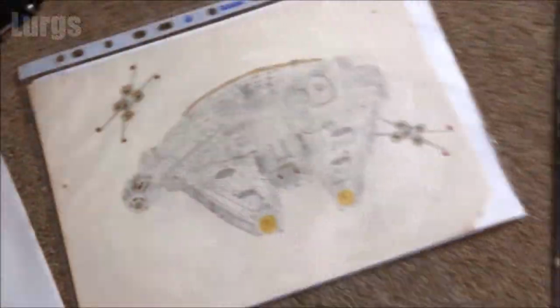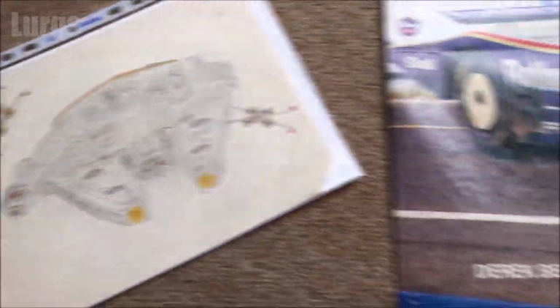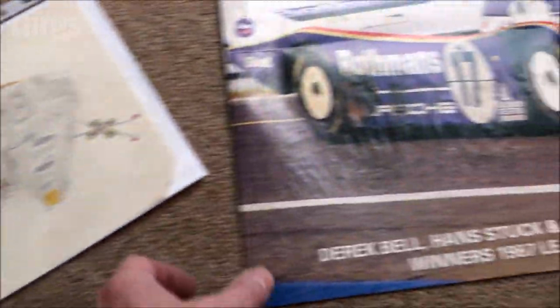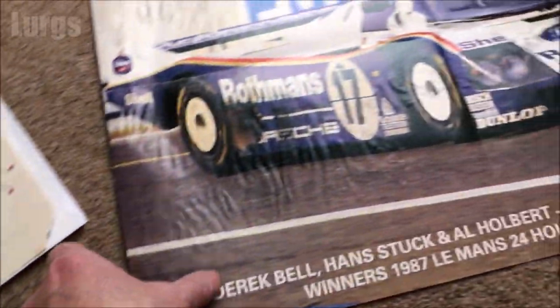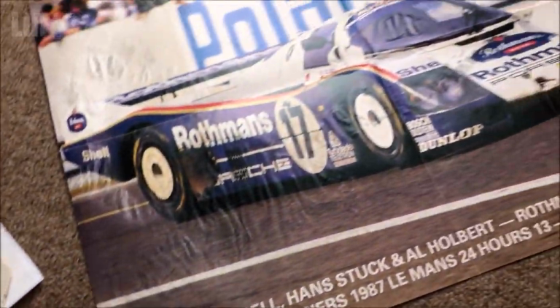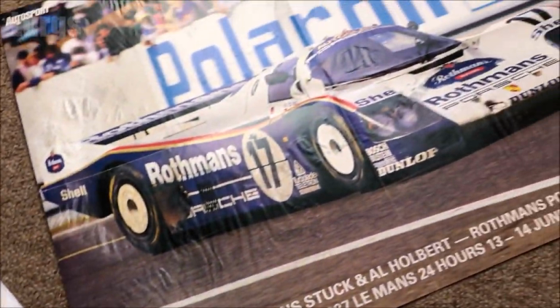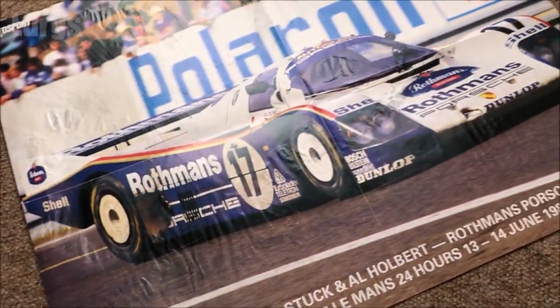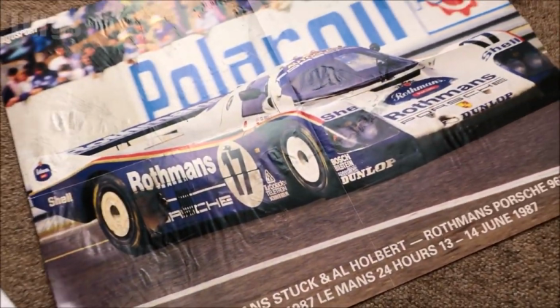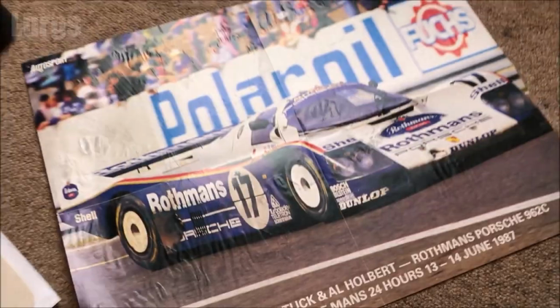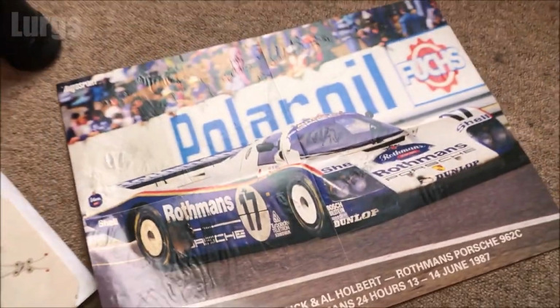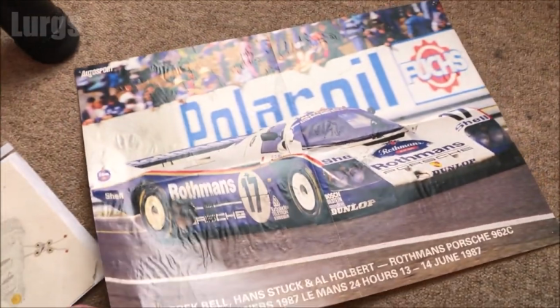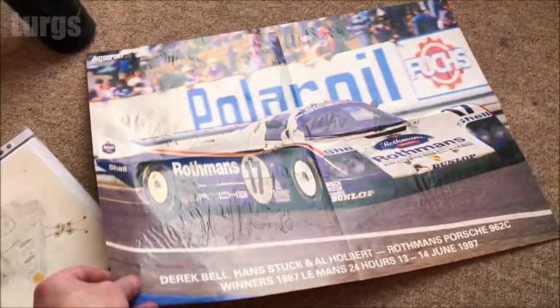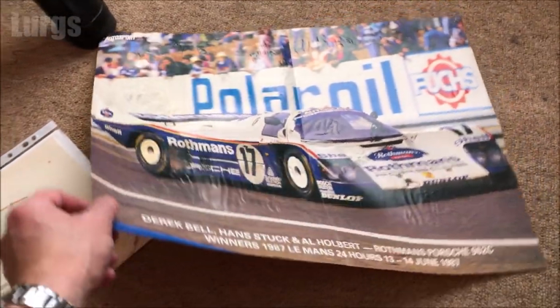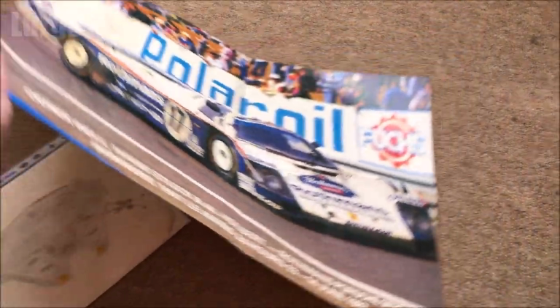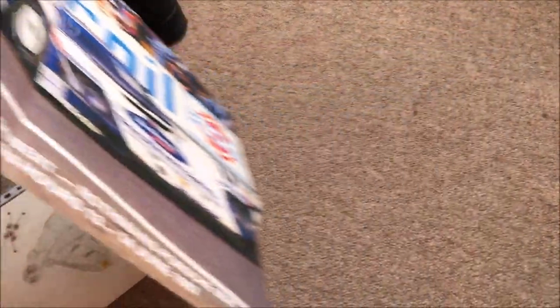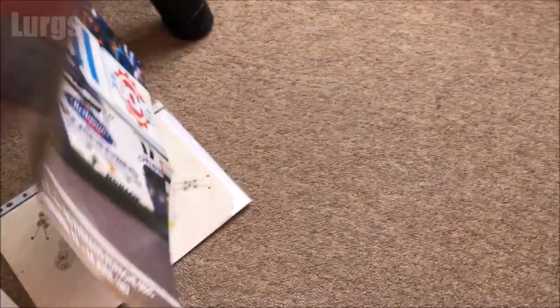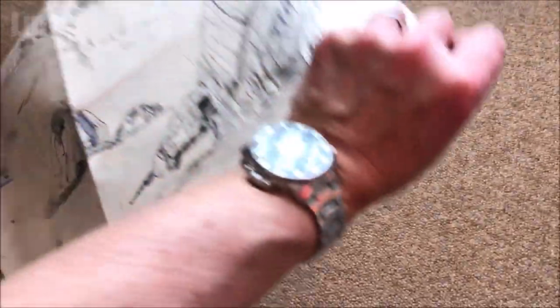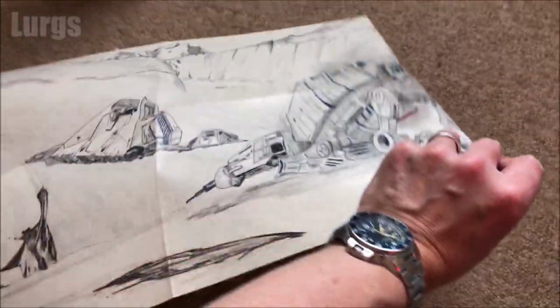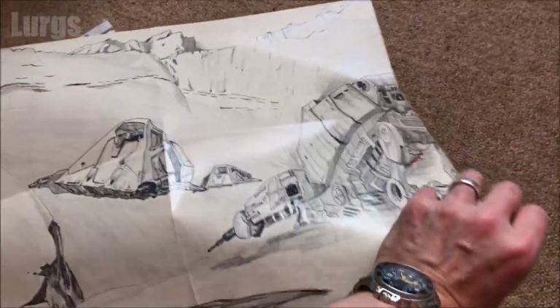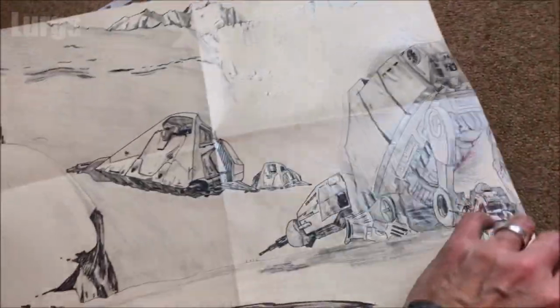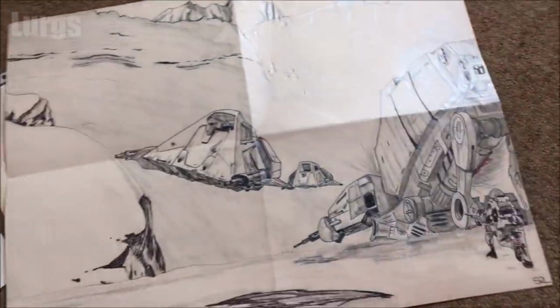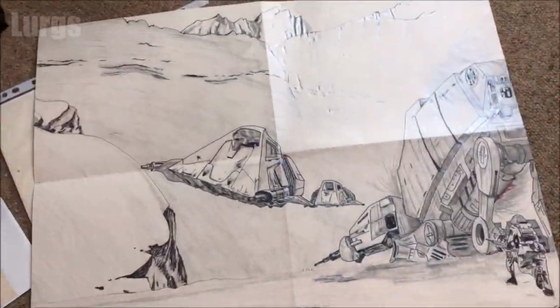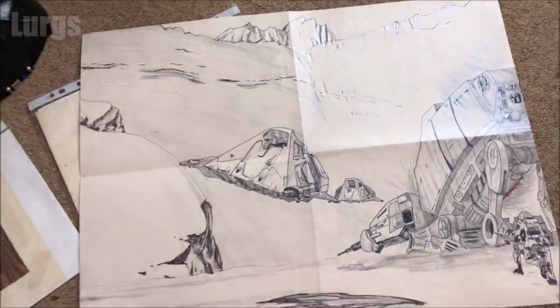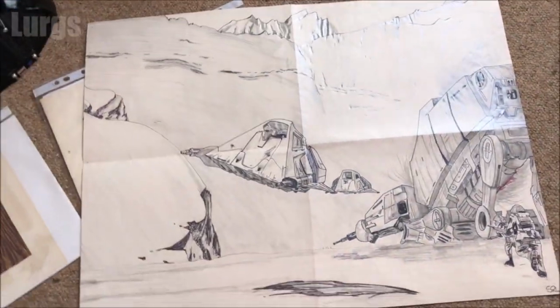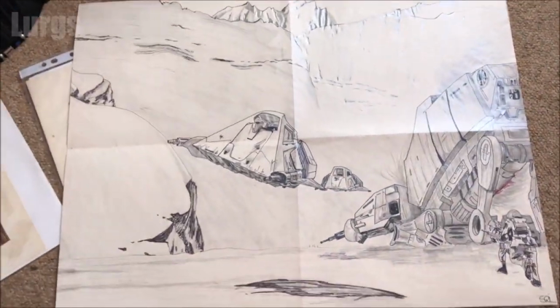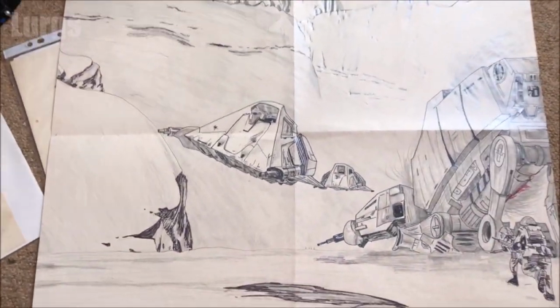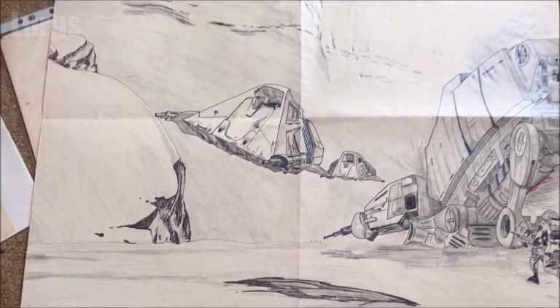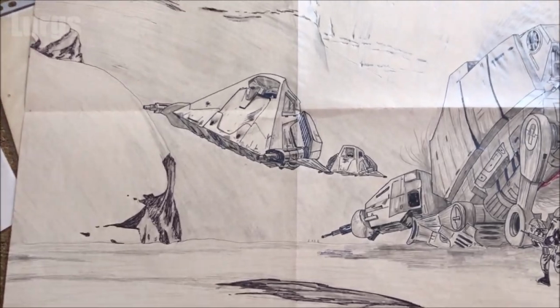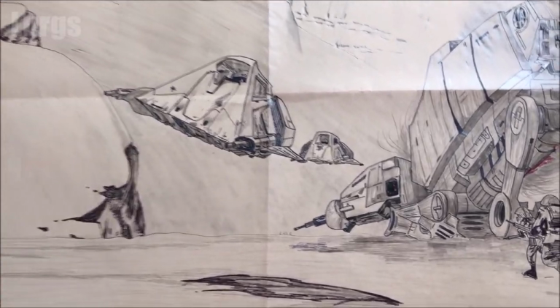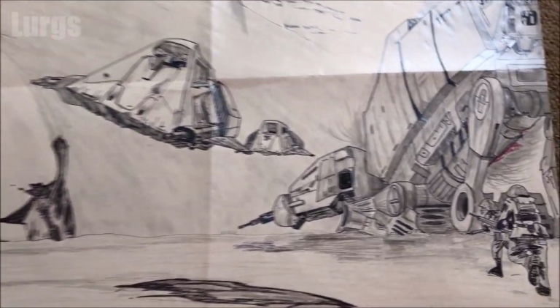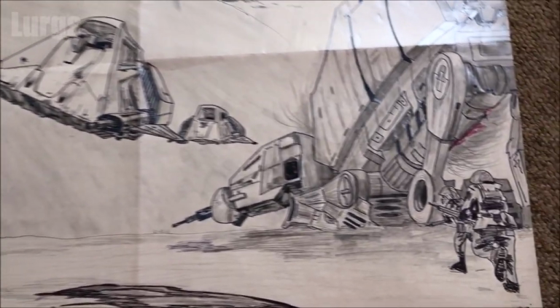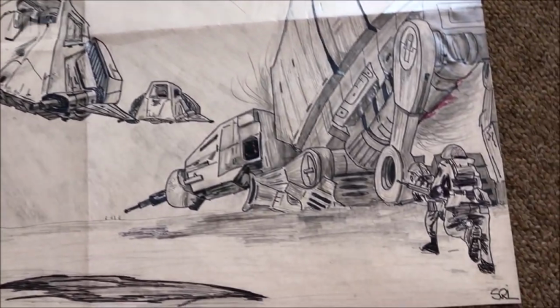And then on the back of this Derrick Bell poster I drew the Hoth System — AT-ATs and the Snow Speeders.